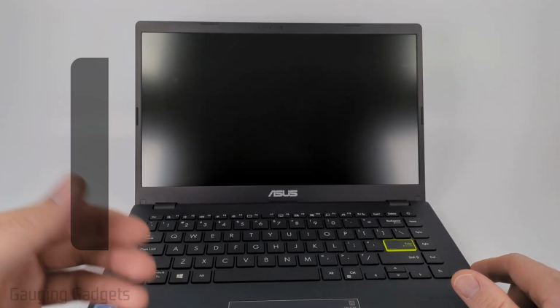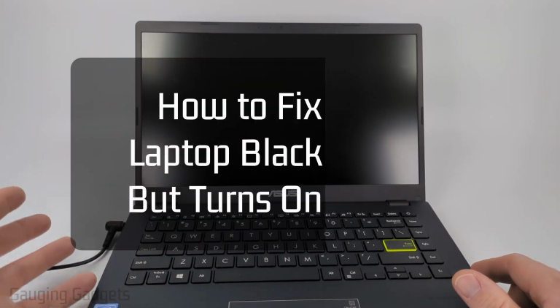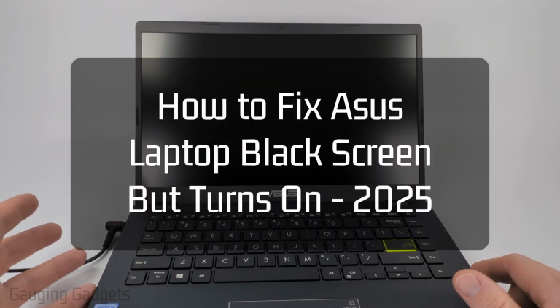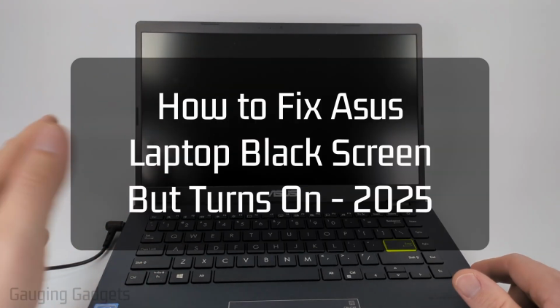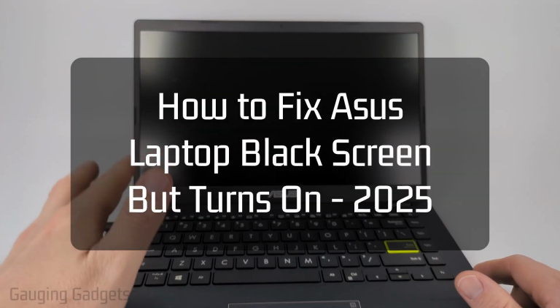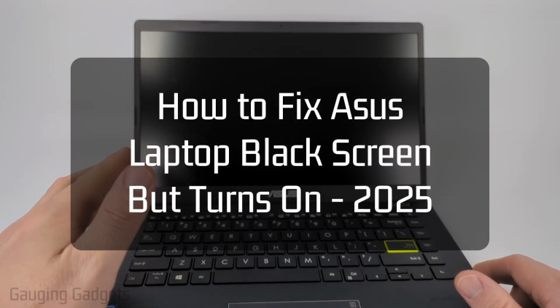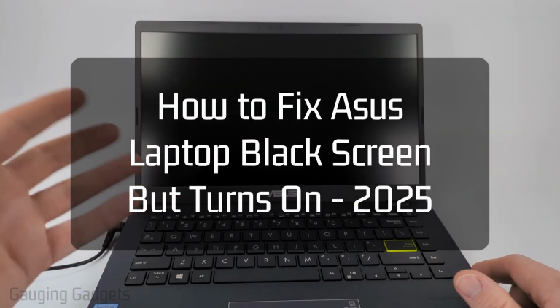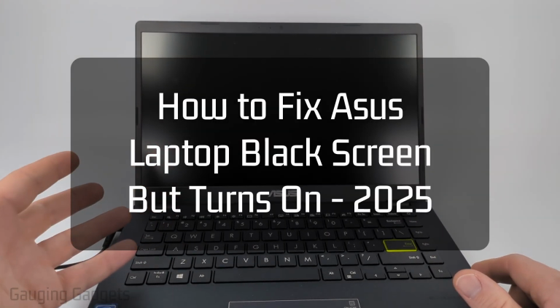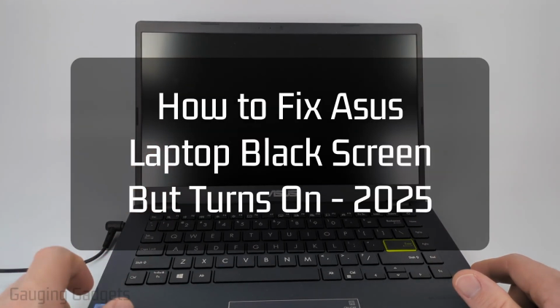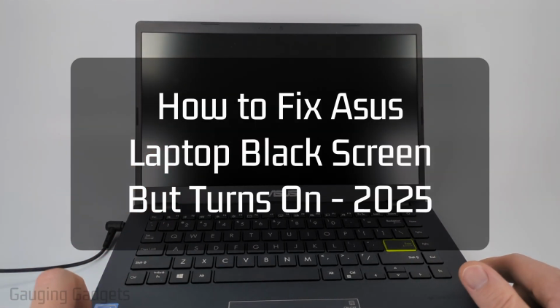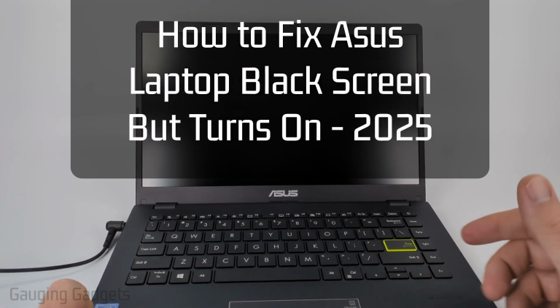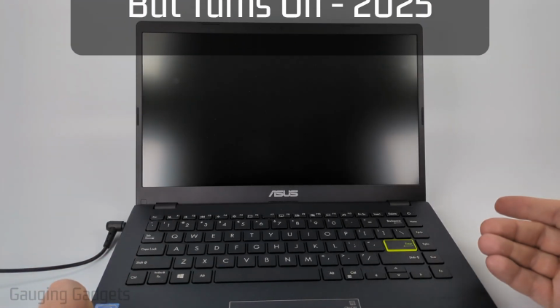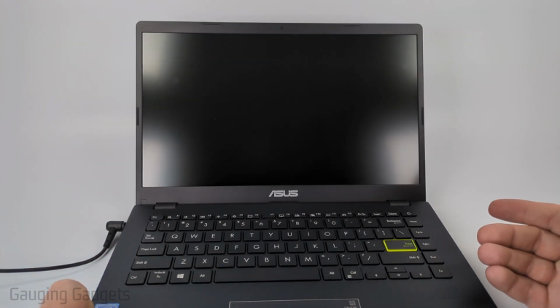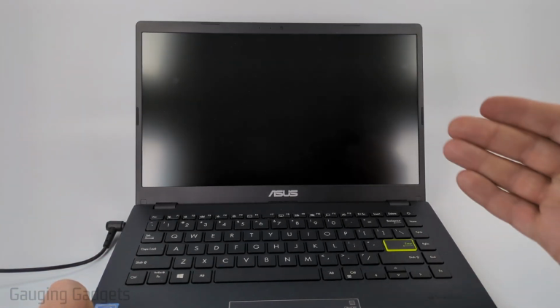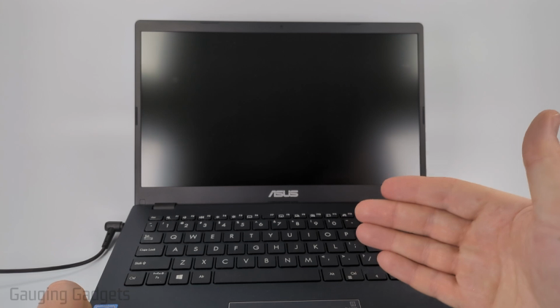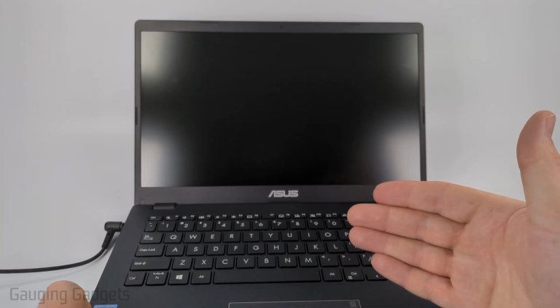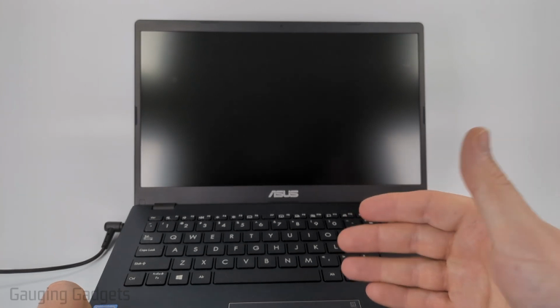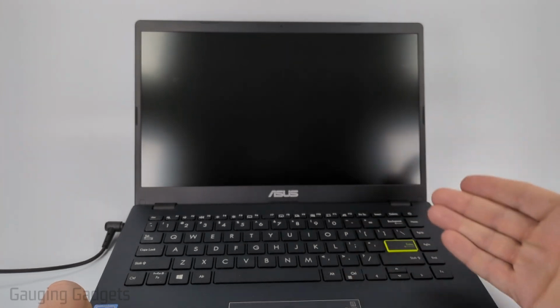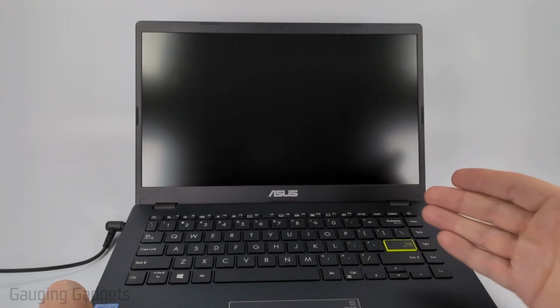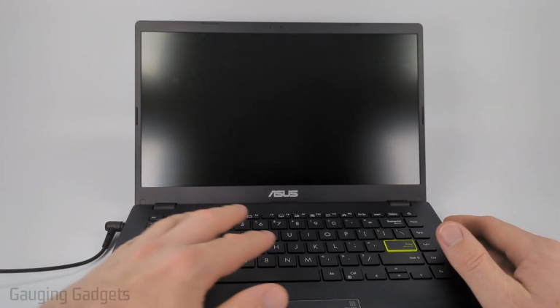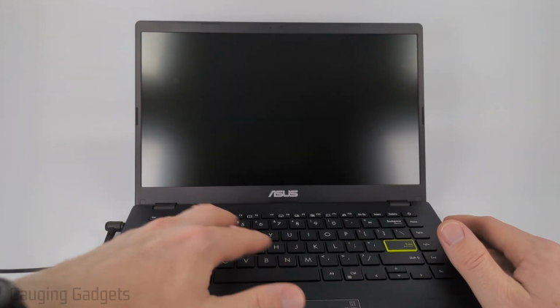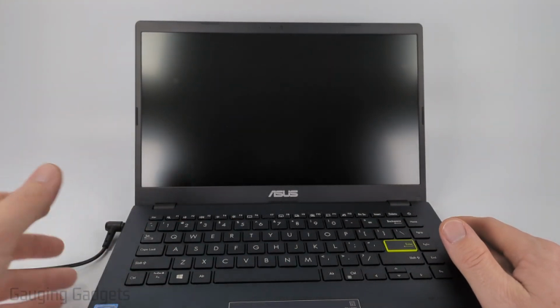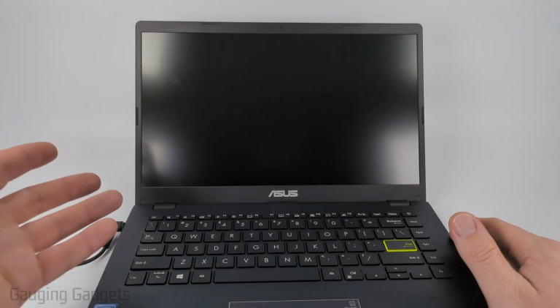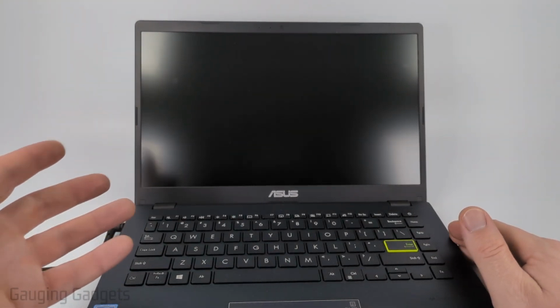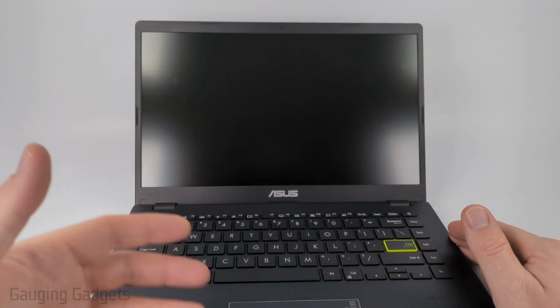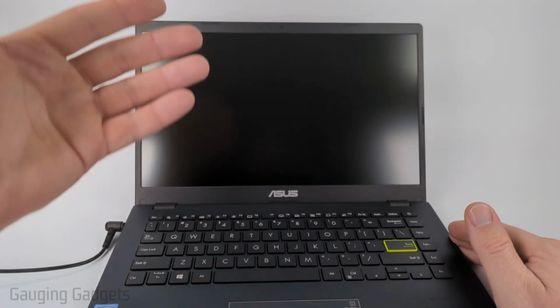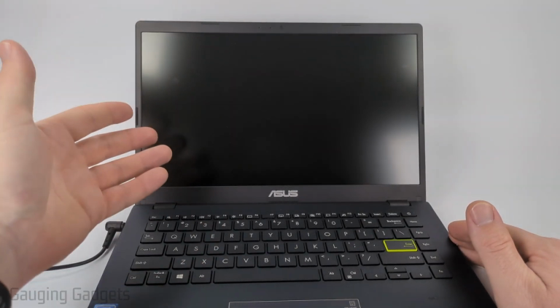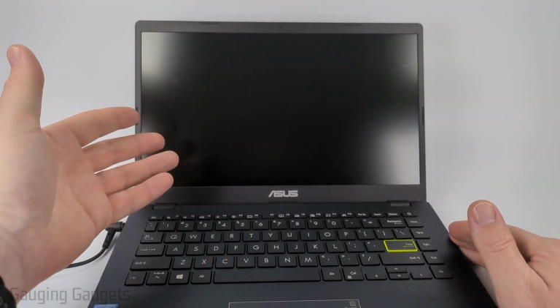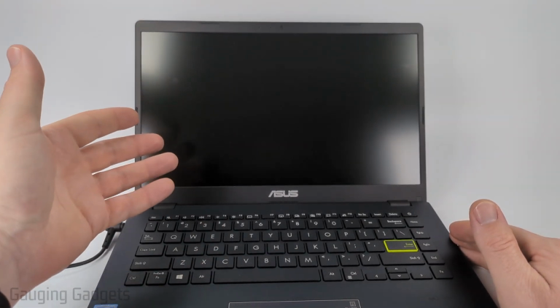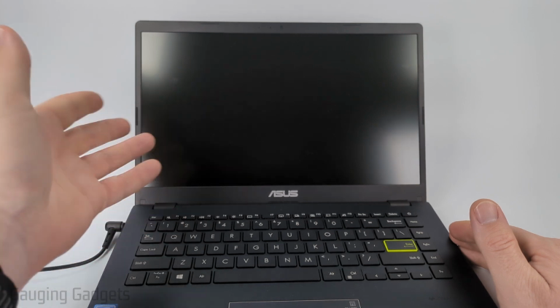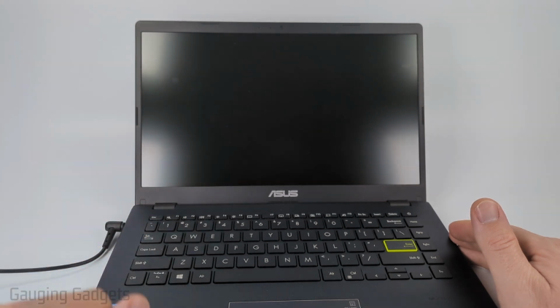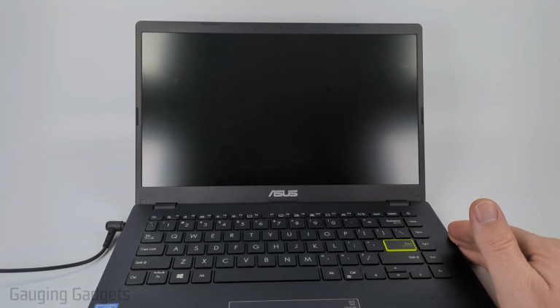In this video I'm going to show you how to fix an issue where your Asus laptop turns on, you can see the backlight or the fans running, but there's nothing on the display and you just have a black screen.